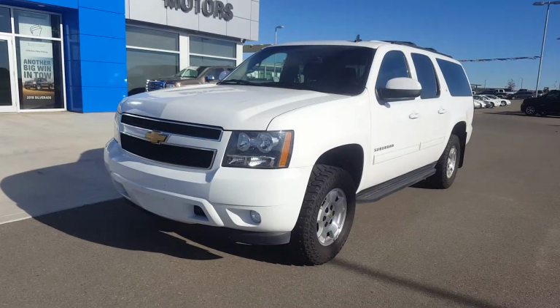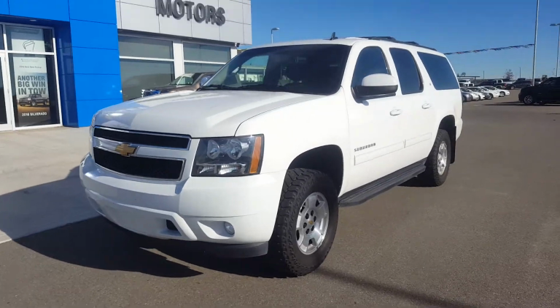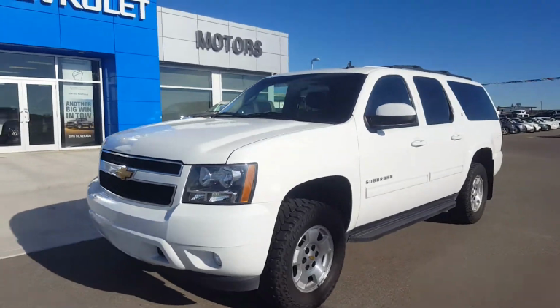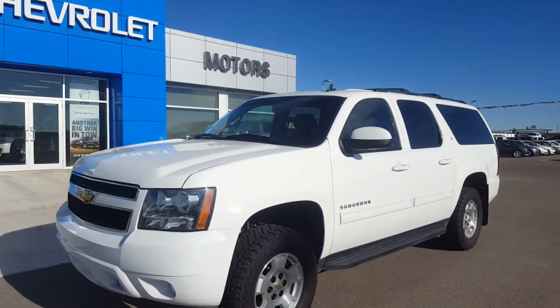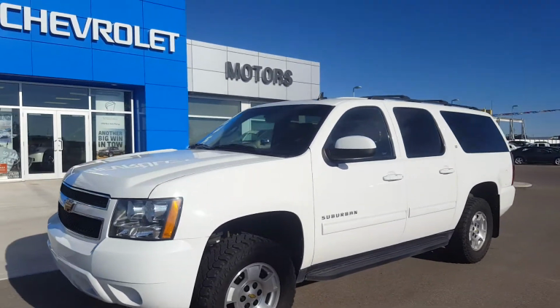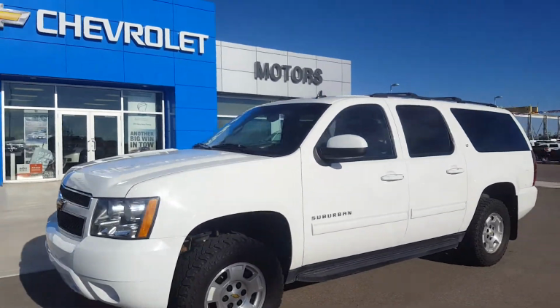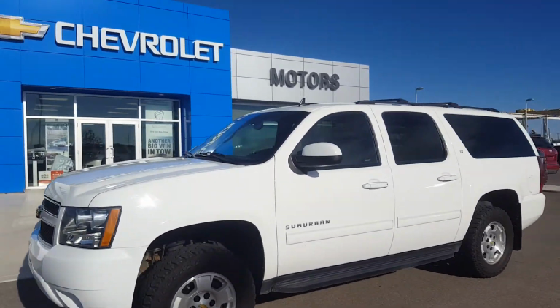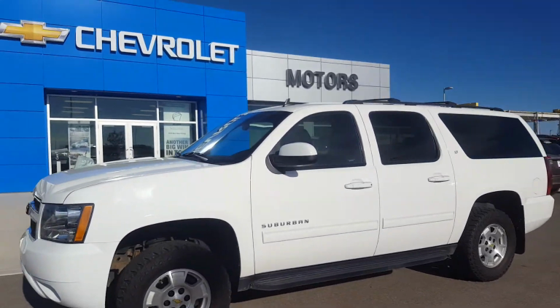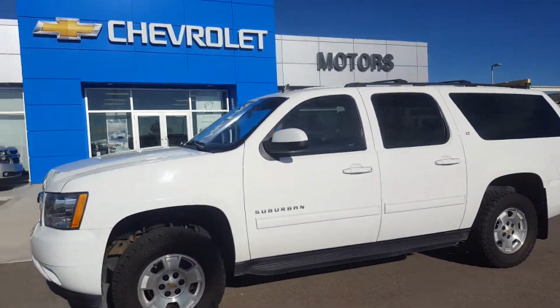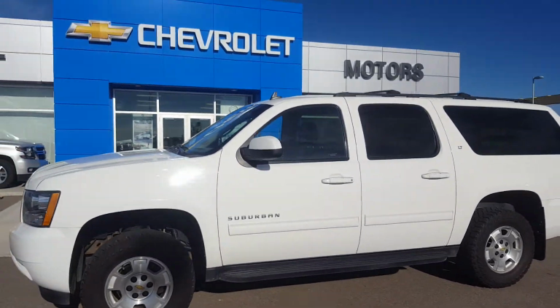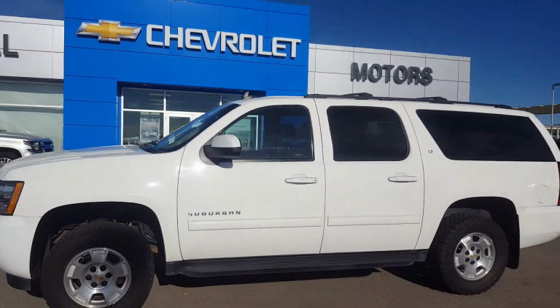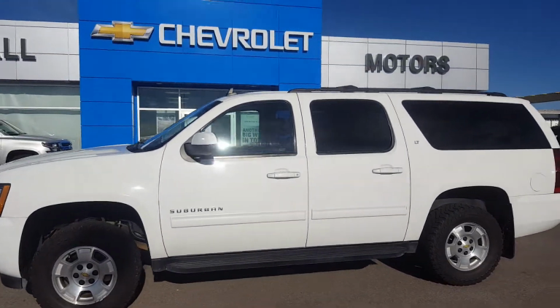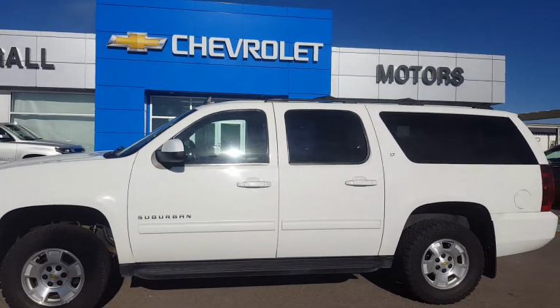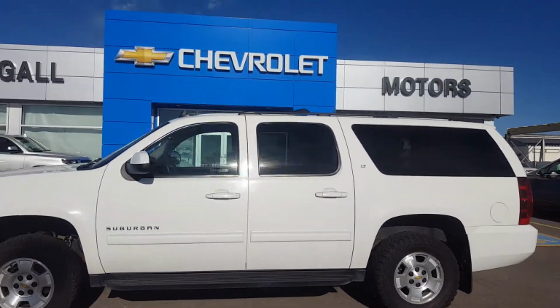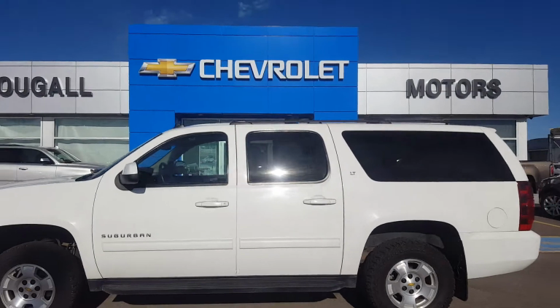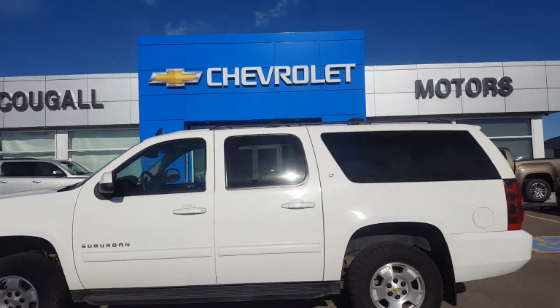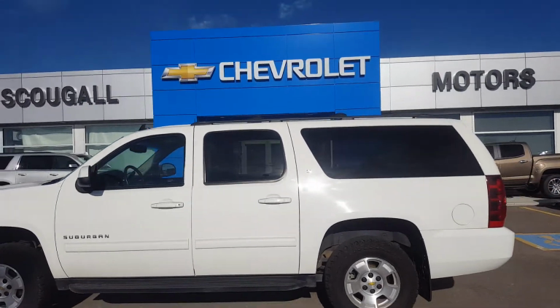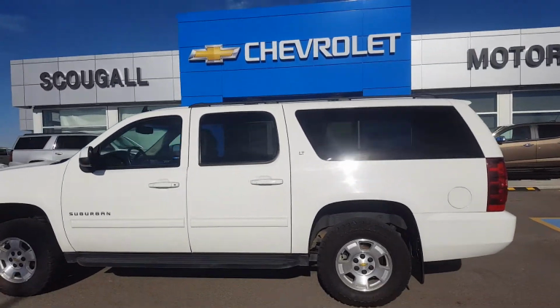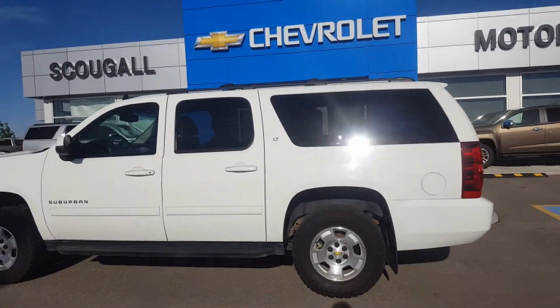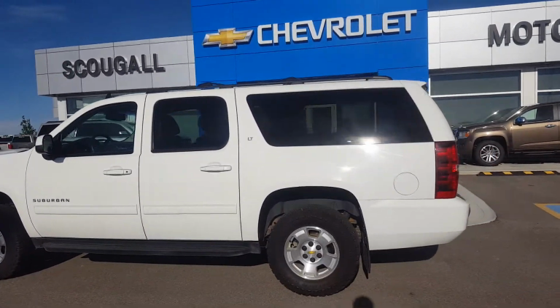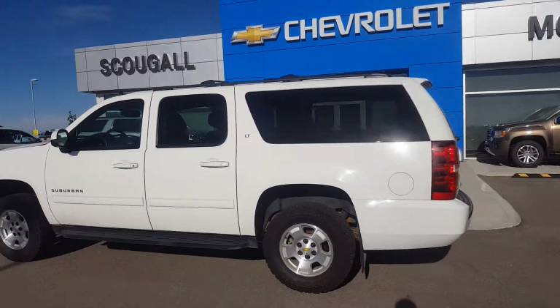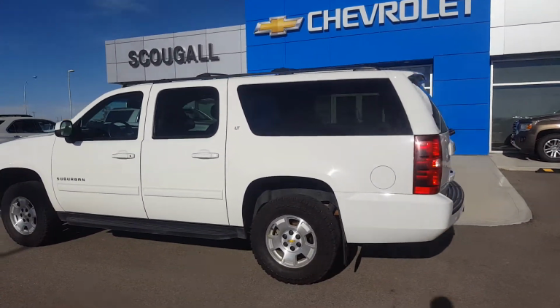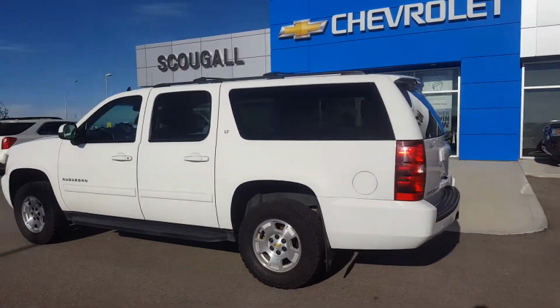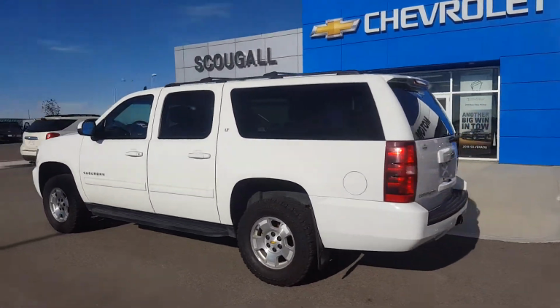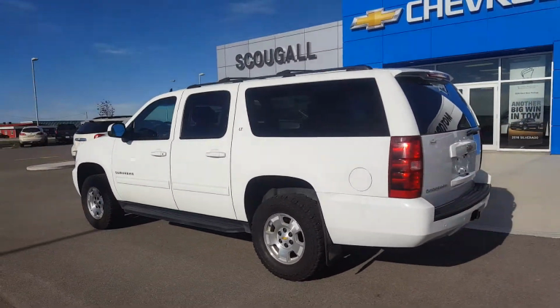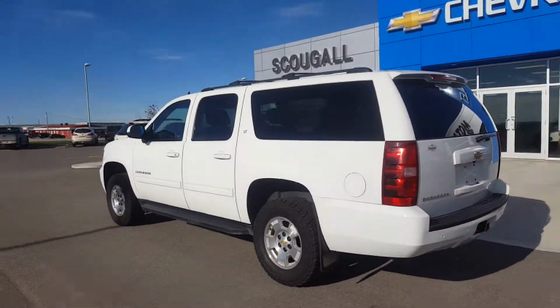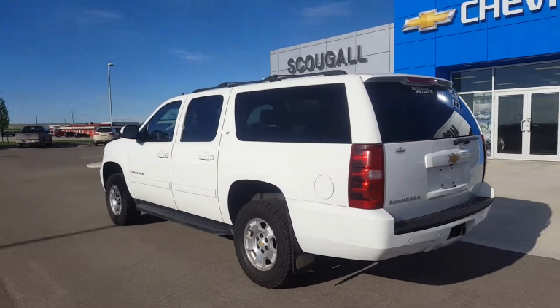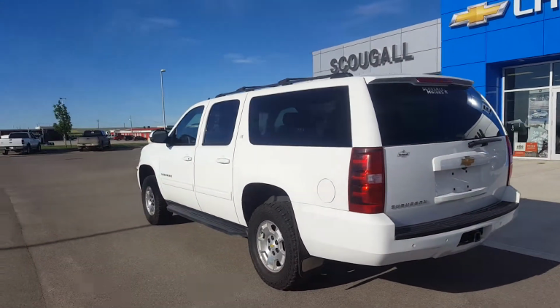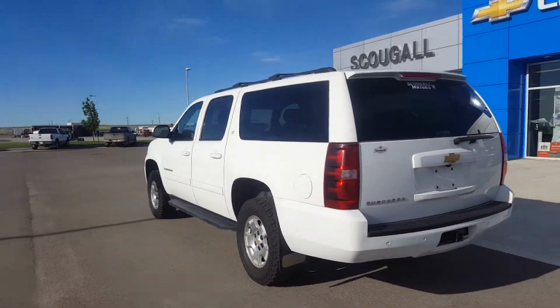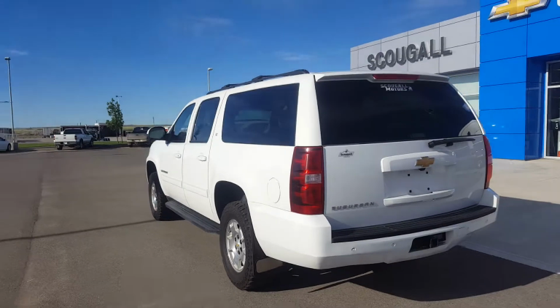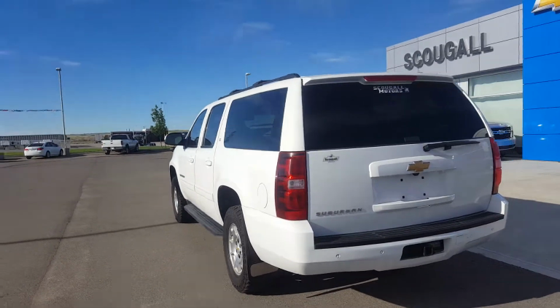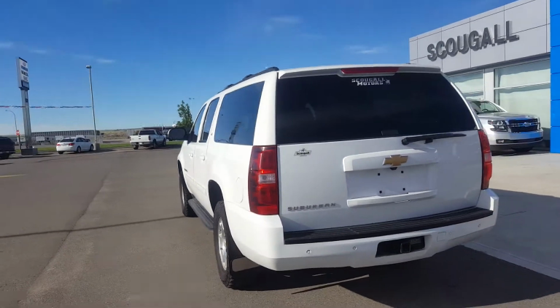Very pleasant good morning from Schuylkill Motors in Fort McLeod. Stock number 137934. This is a 2013 Chevrolet Suburban LT.